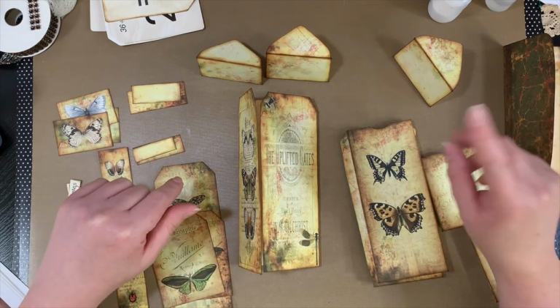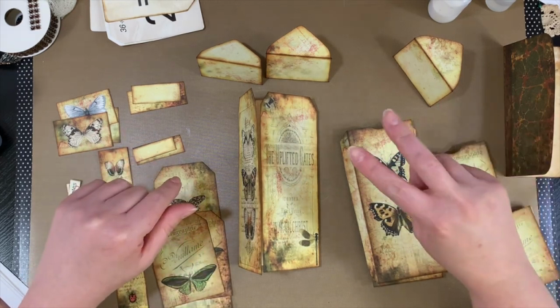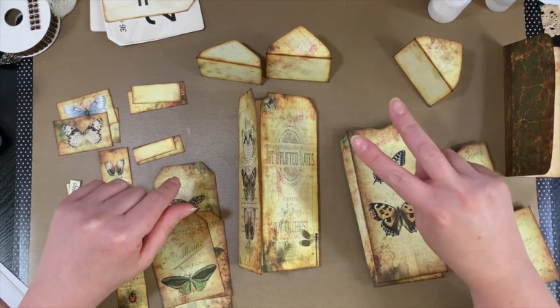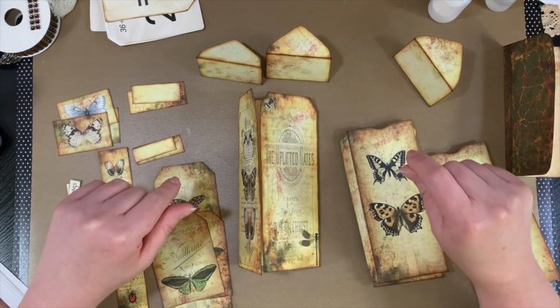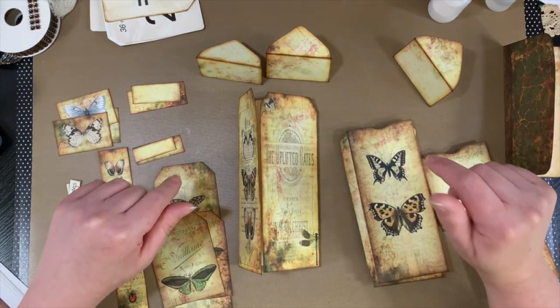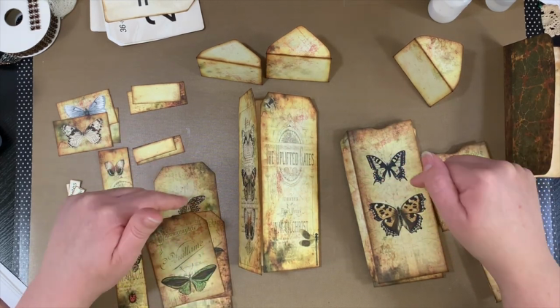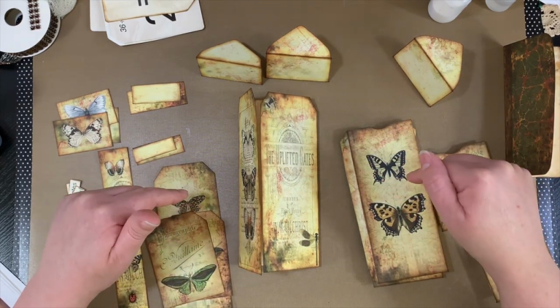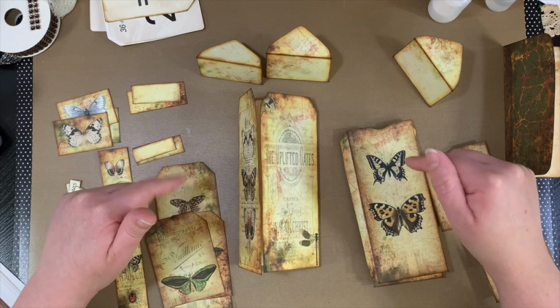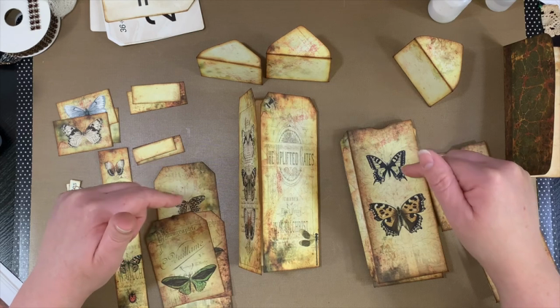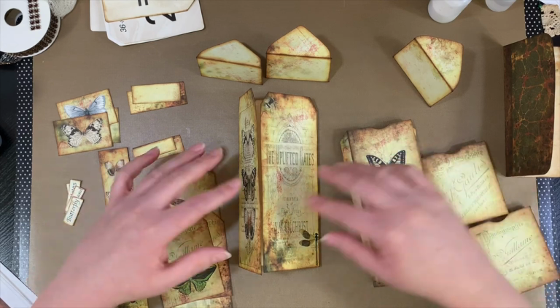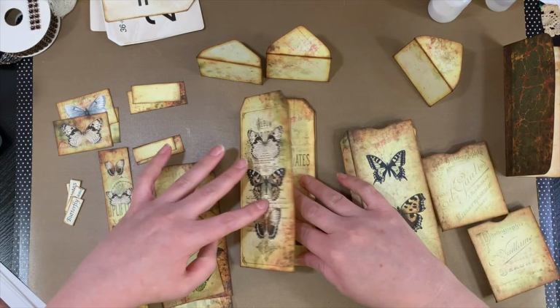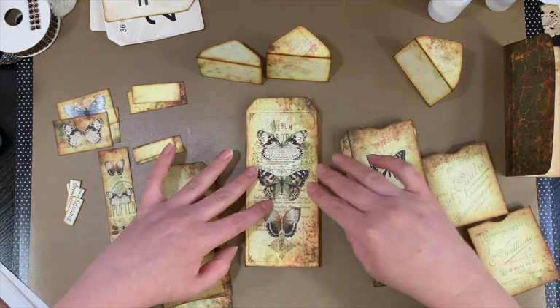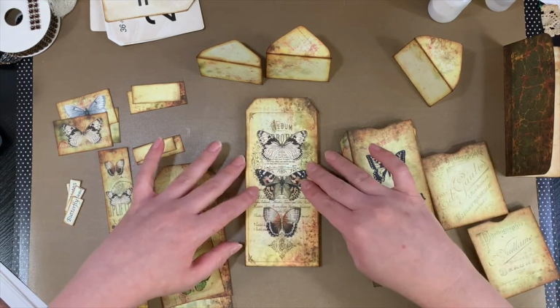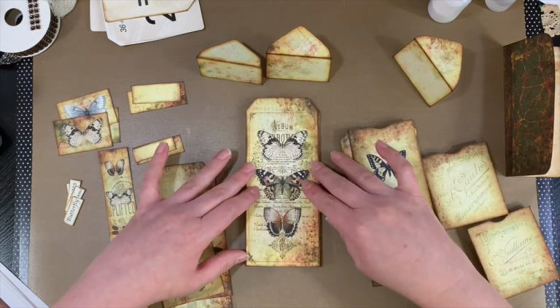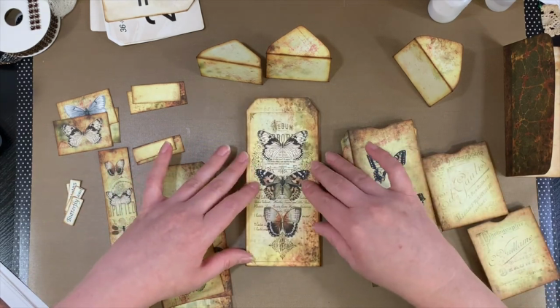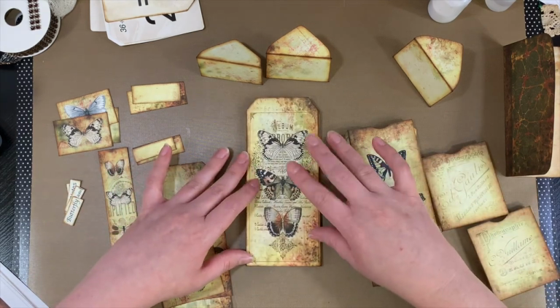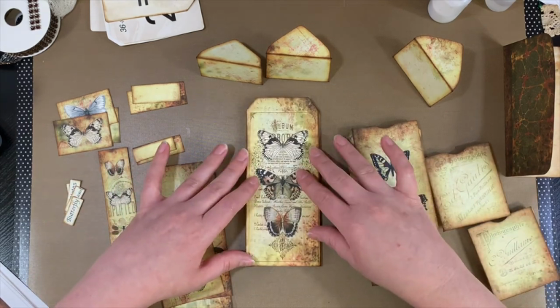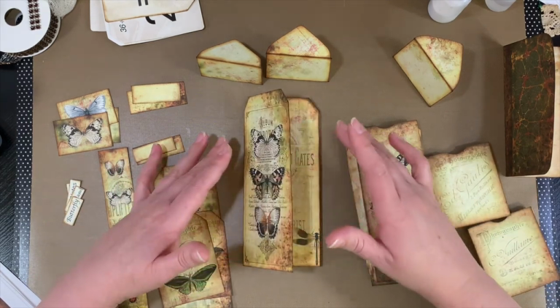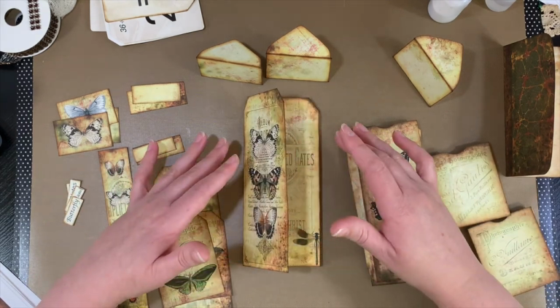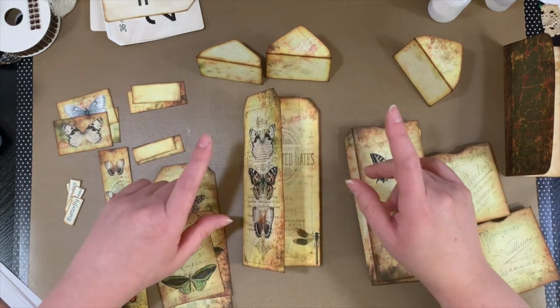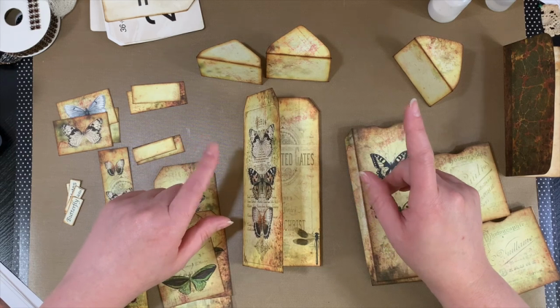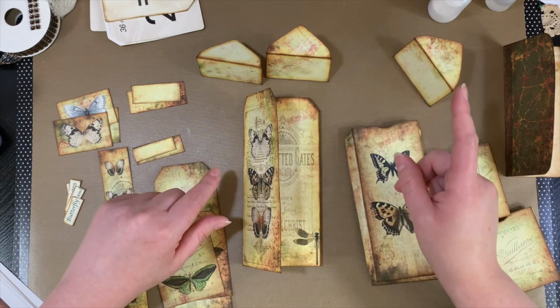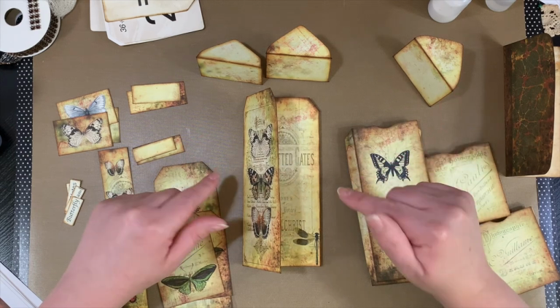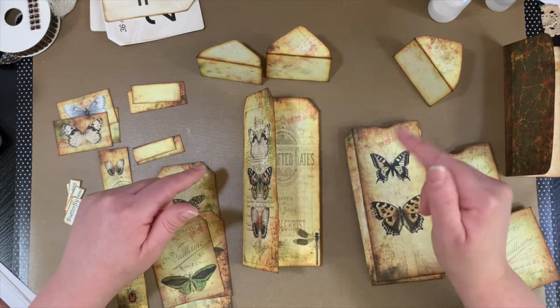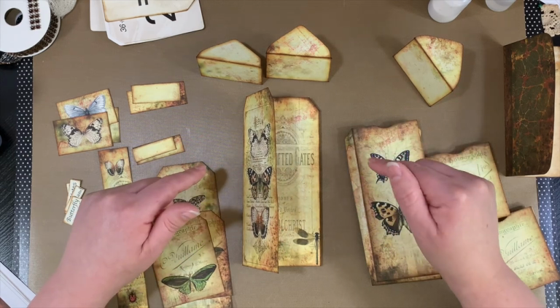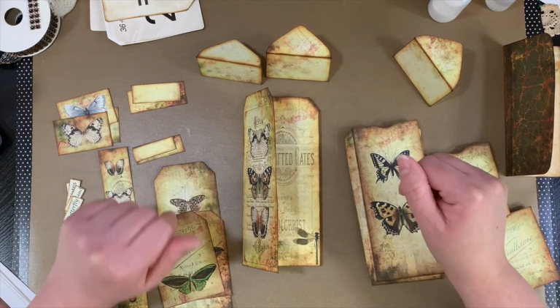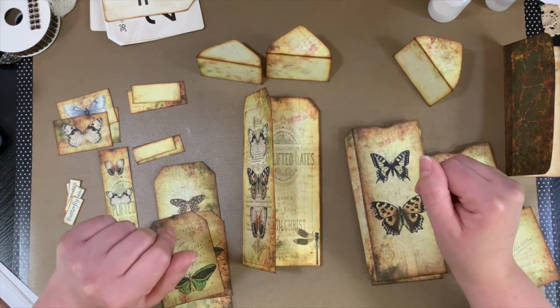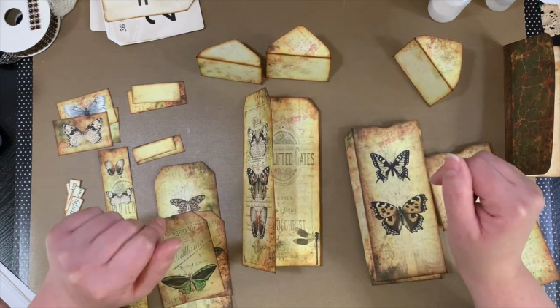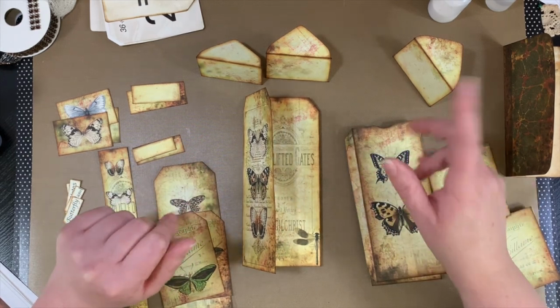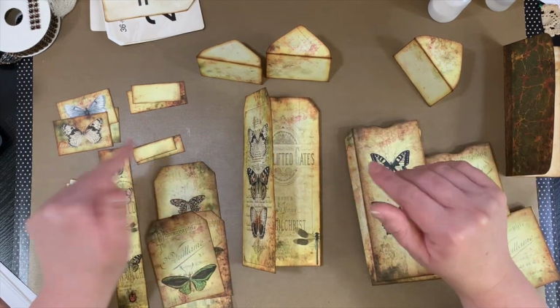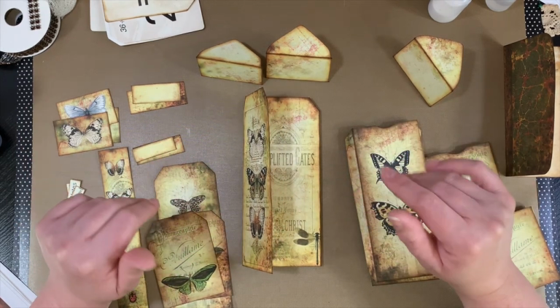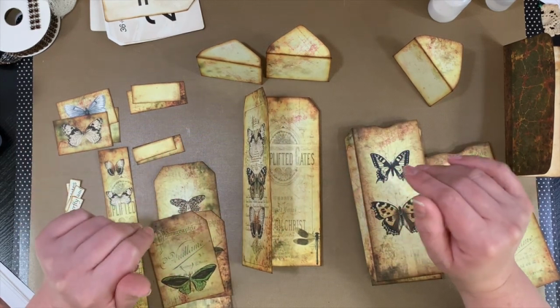She has two kits, I believe. This is the bugs one, and then the other one is a really pretty flower one, which is actually also going to be part of the embellishment kit. But I put that one together already.